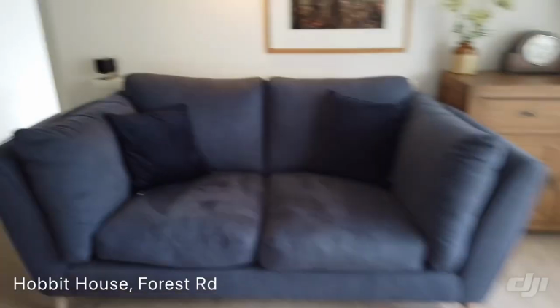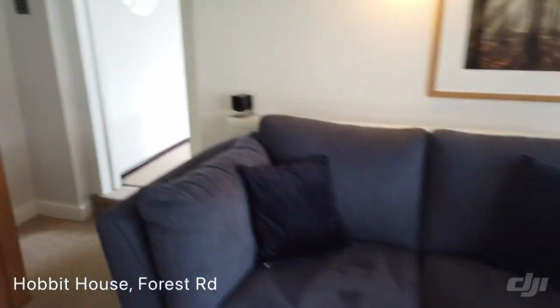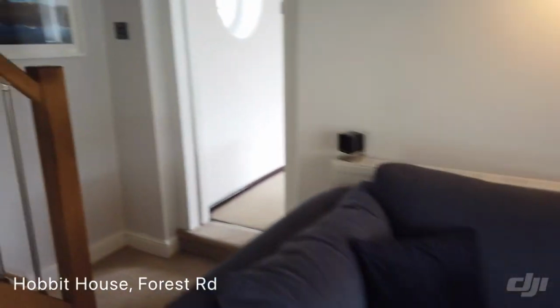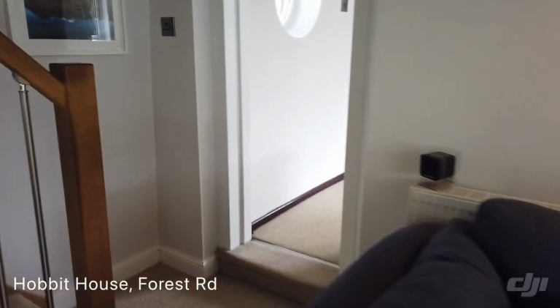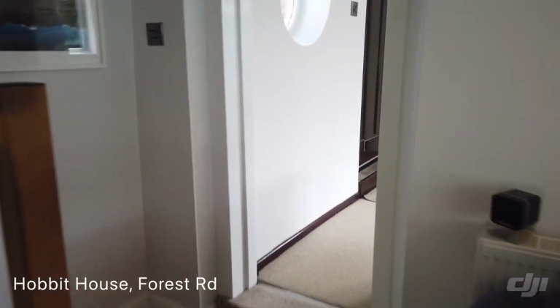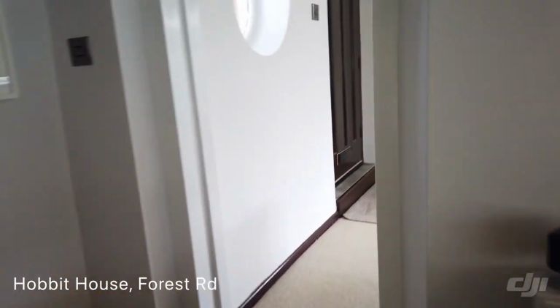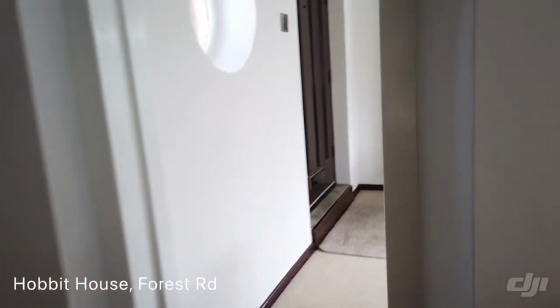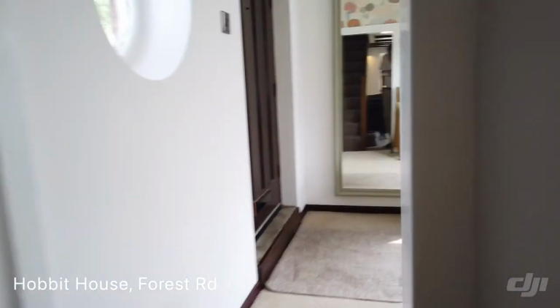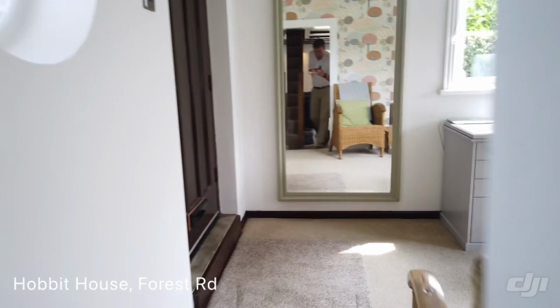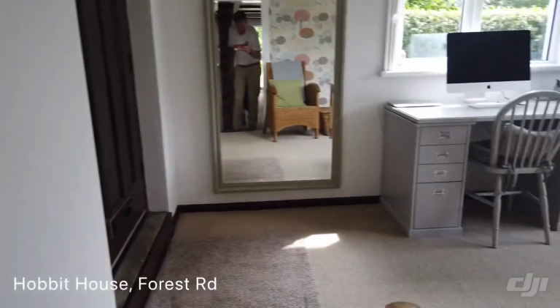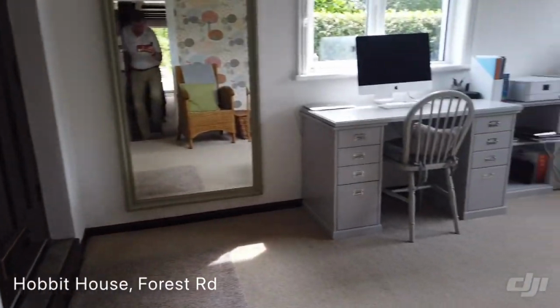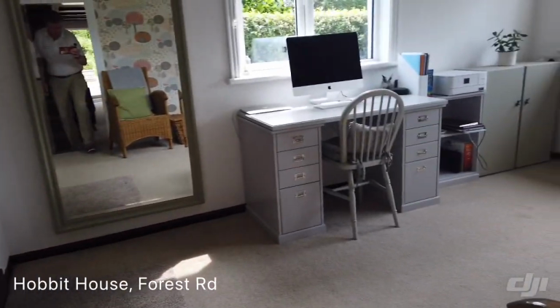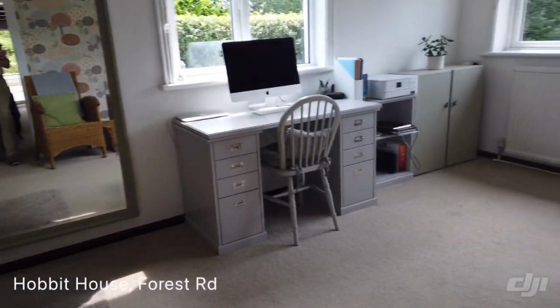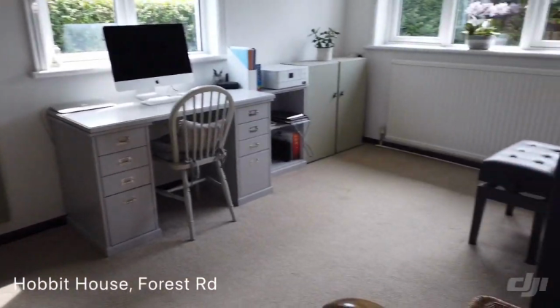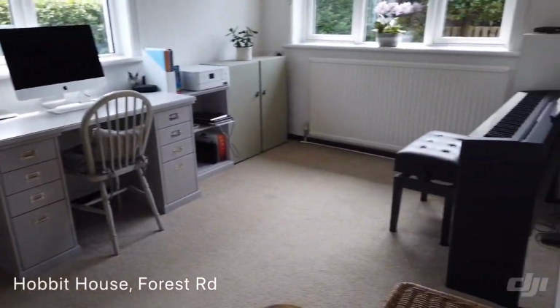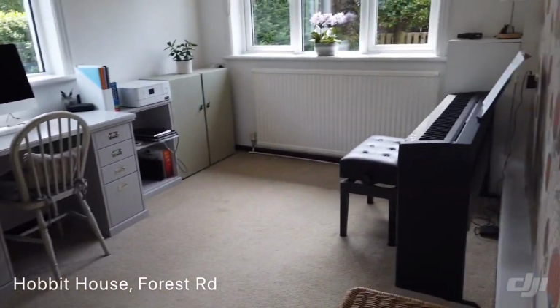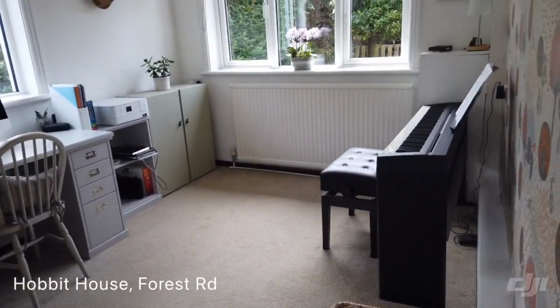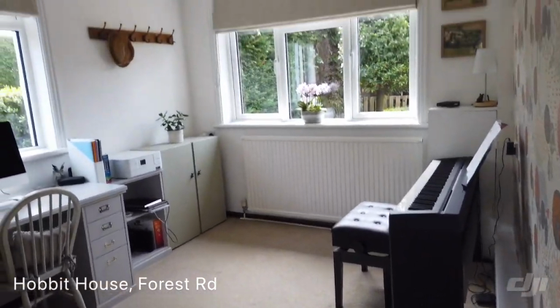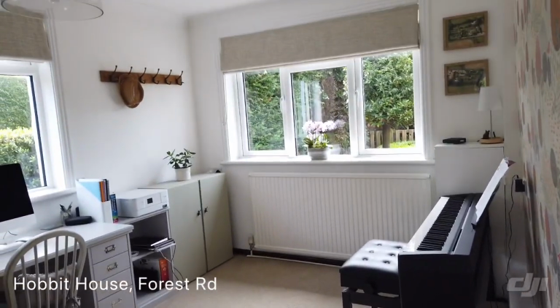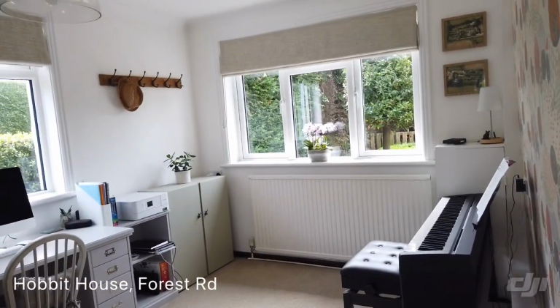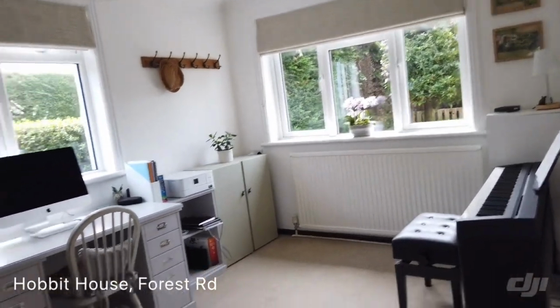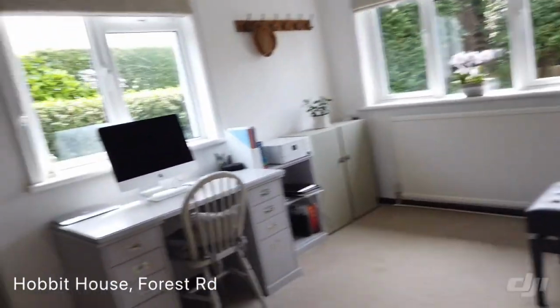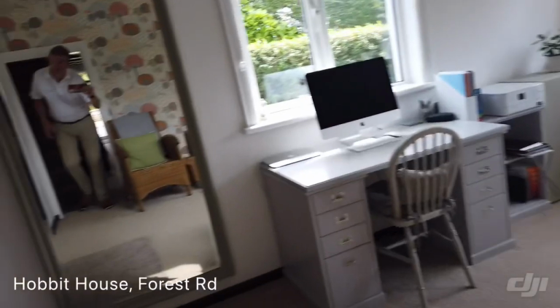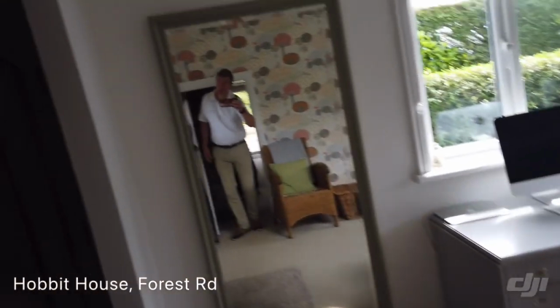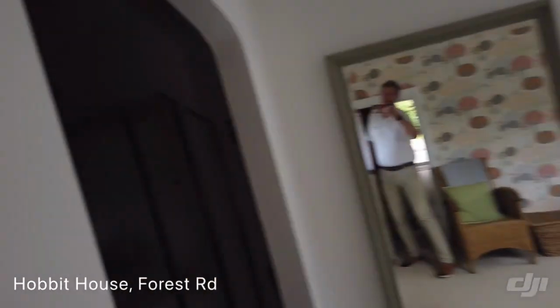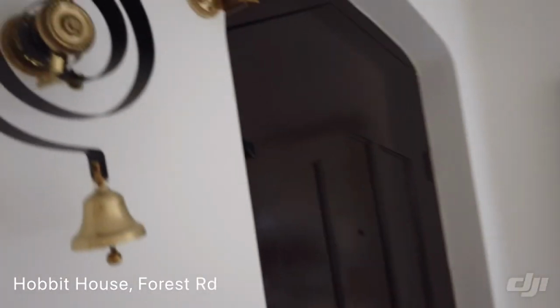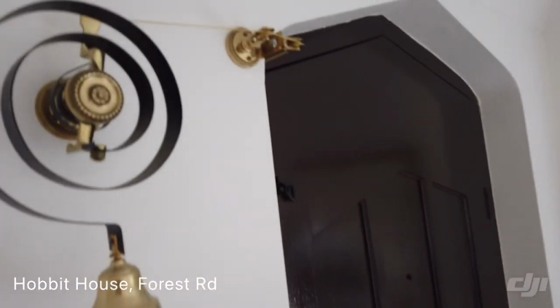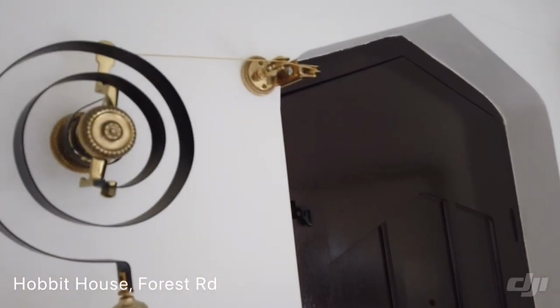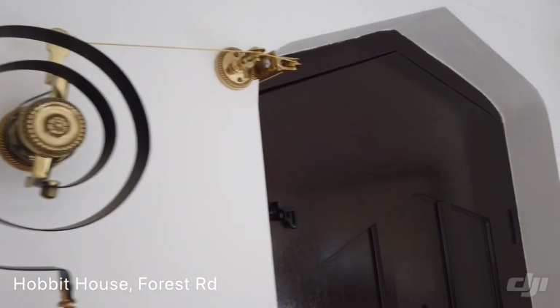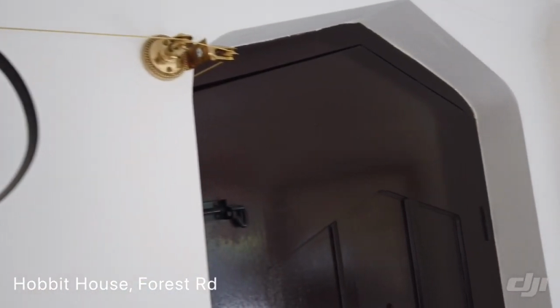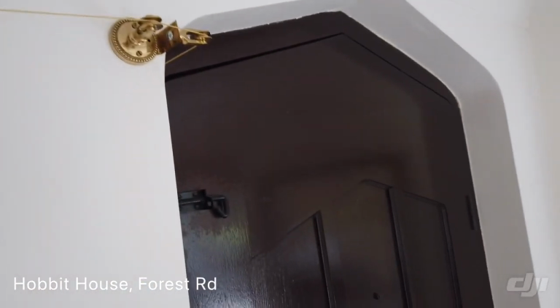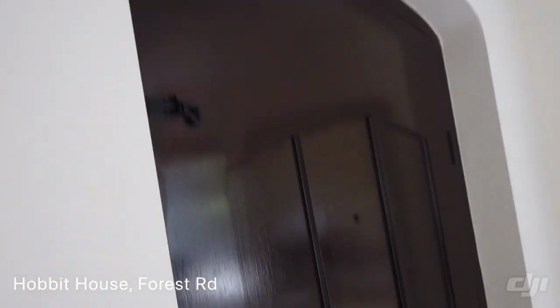And then through here we've got the front door. But if you came in the way we came in, it could be another room — another bedroom, maybe a fifth bedroom. Some nice touches there, and then the shape of the door.